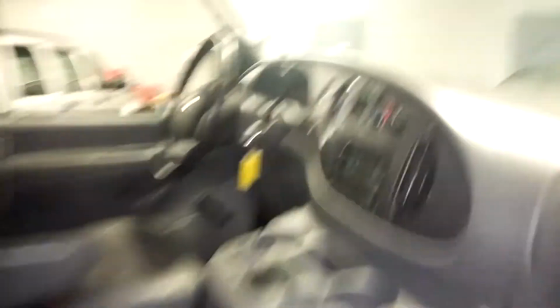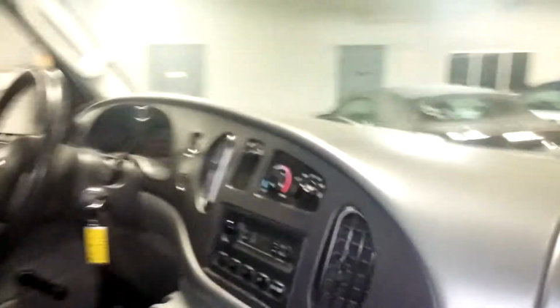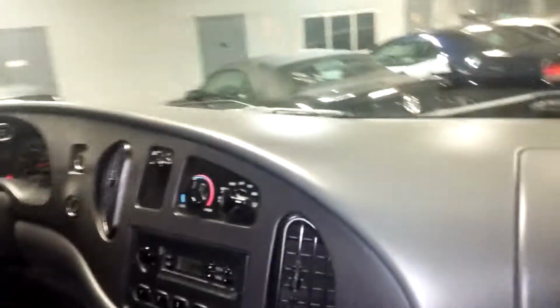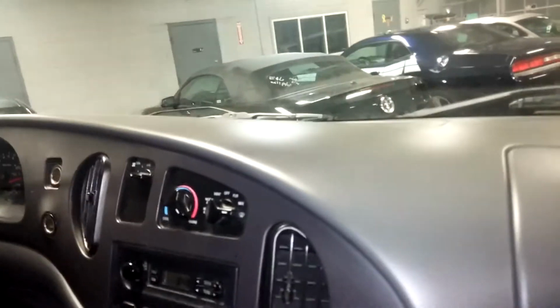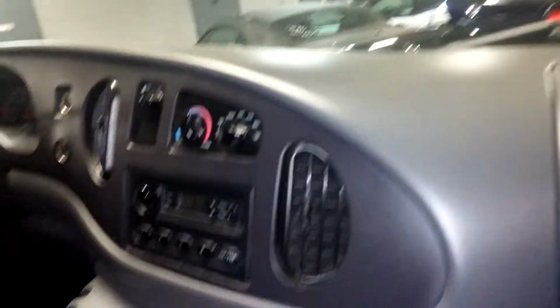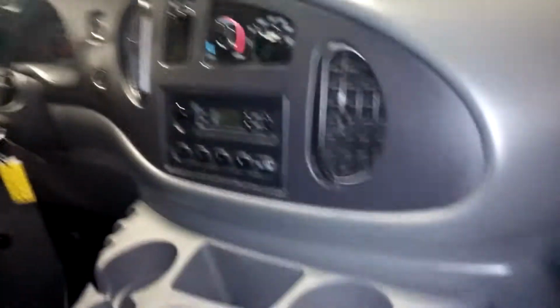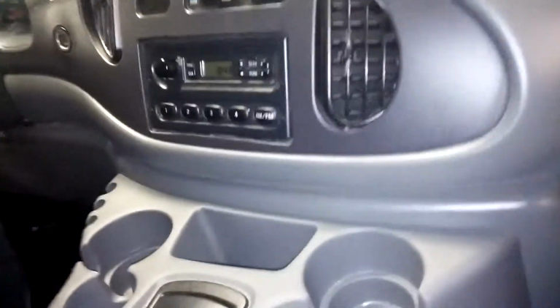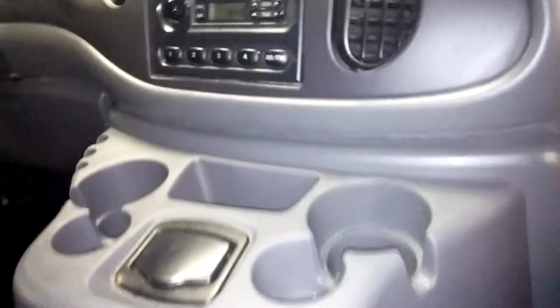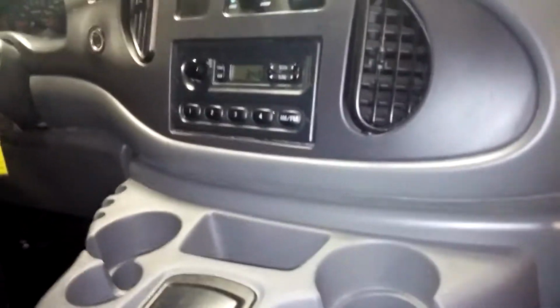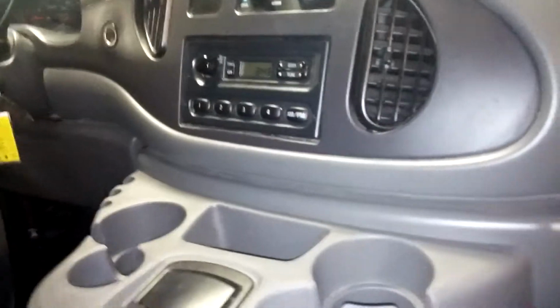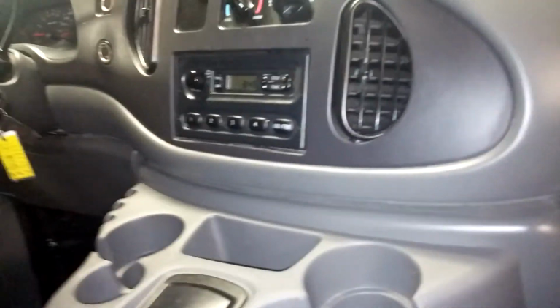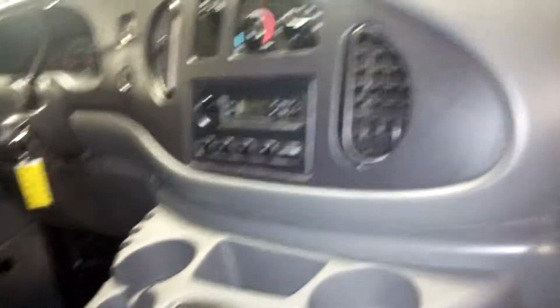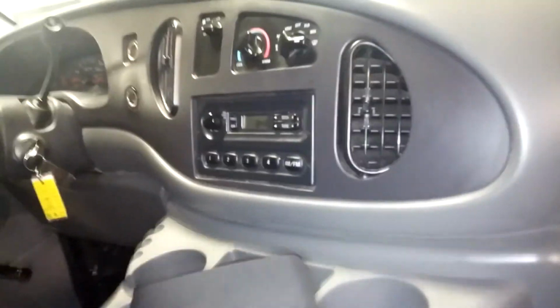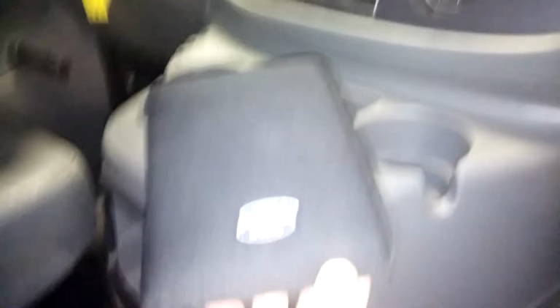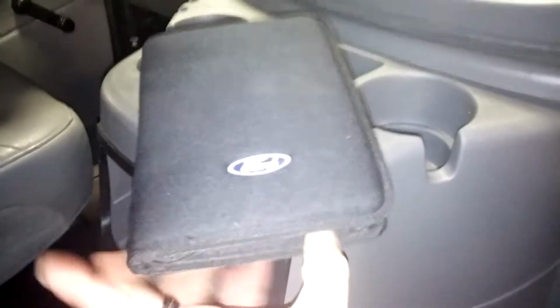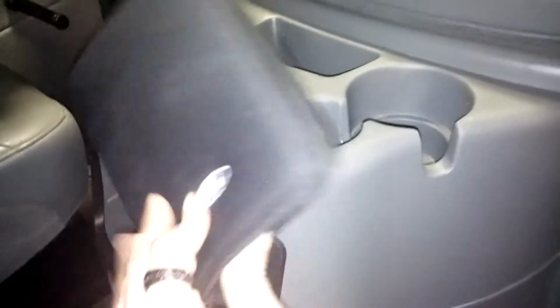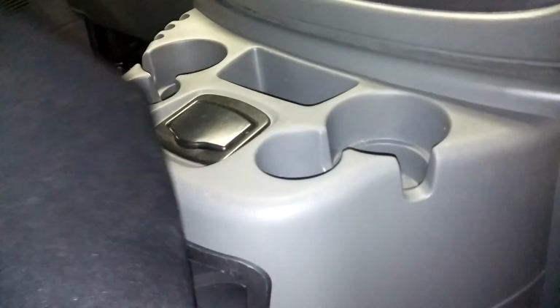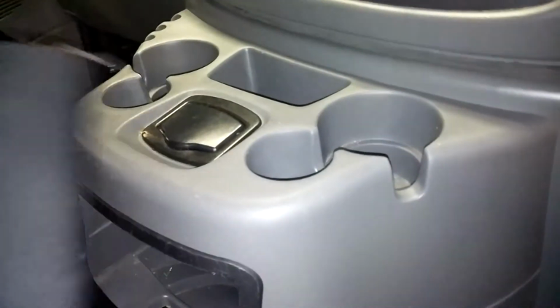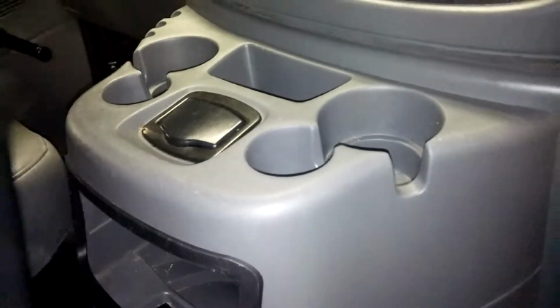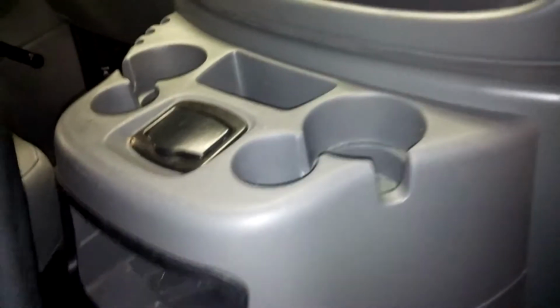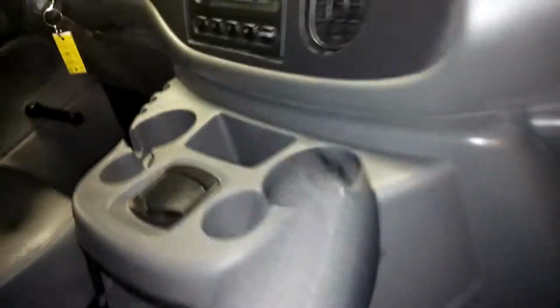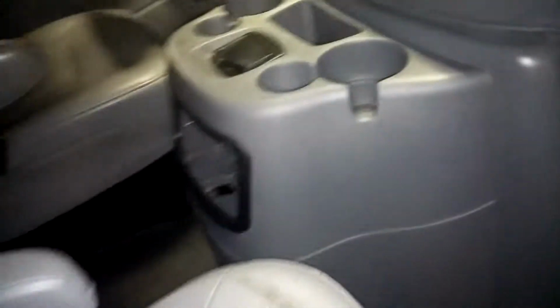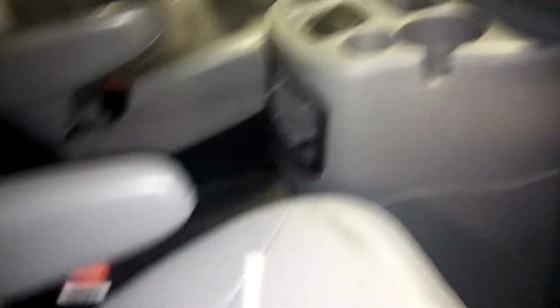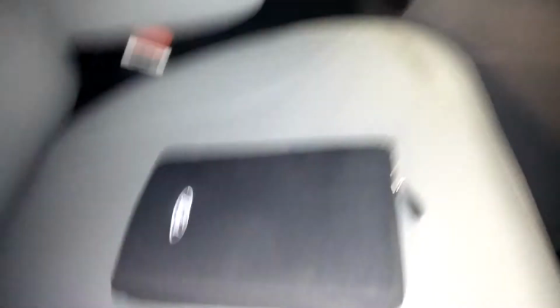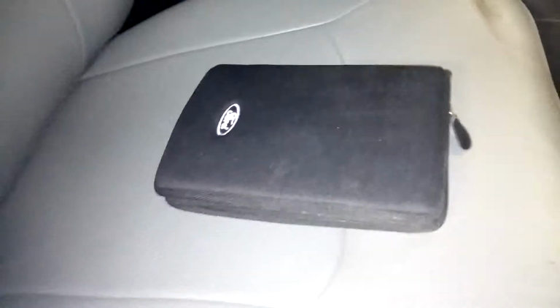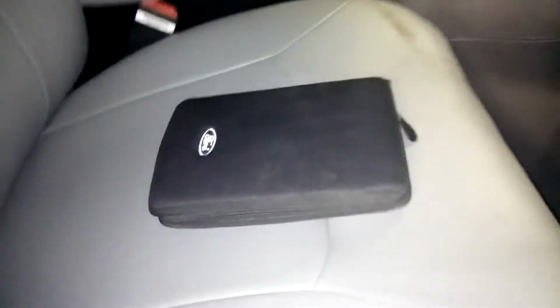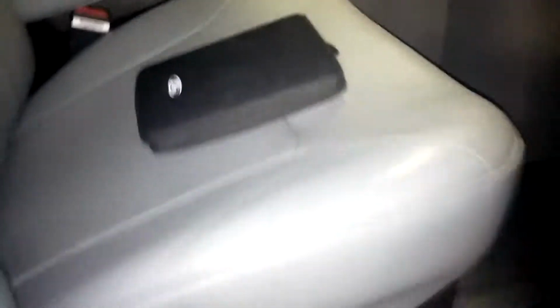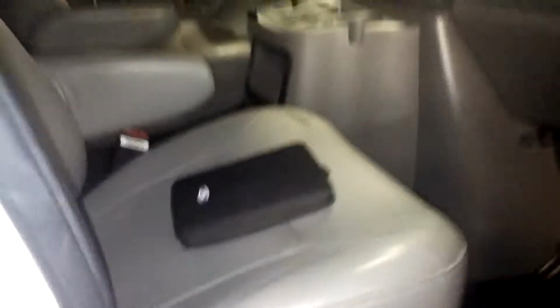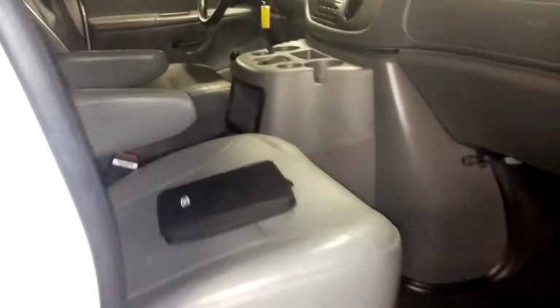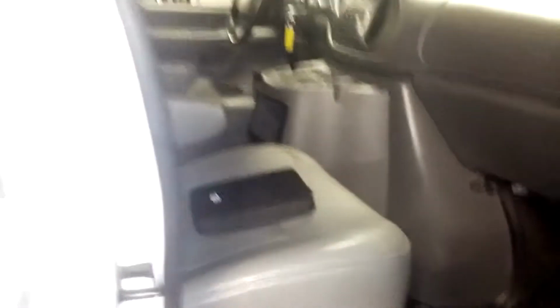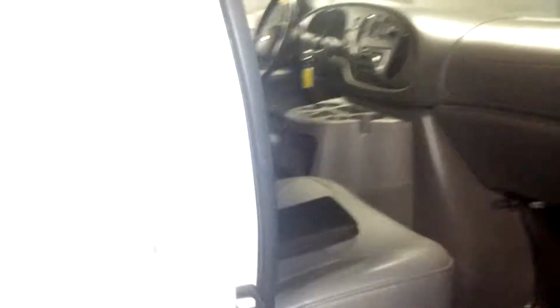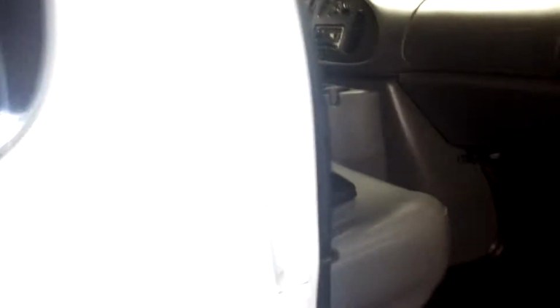And this is what the center console looks like from the passenger seat. It does have owner's manuals — there they are — and two sets of keys.